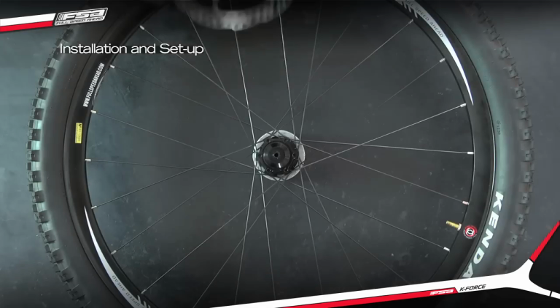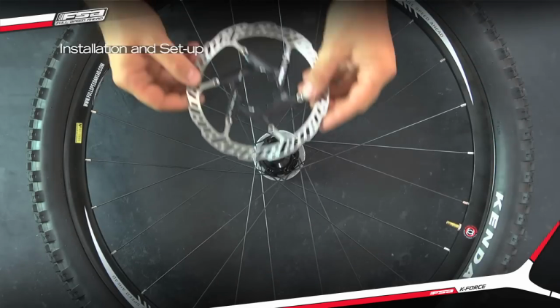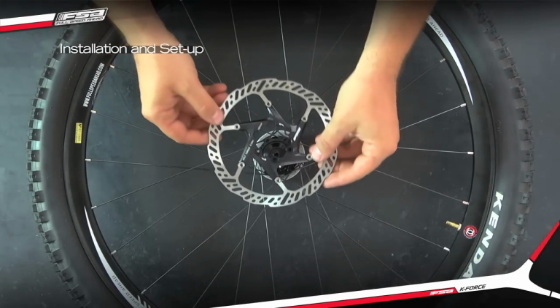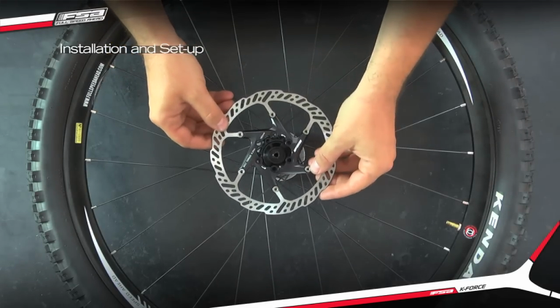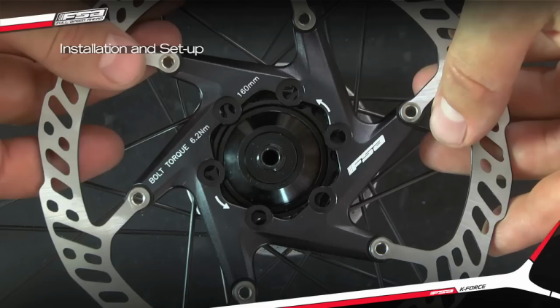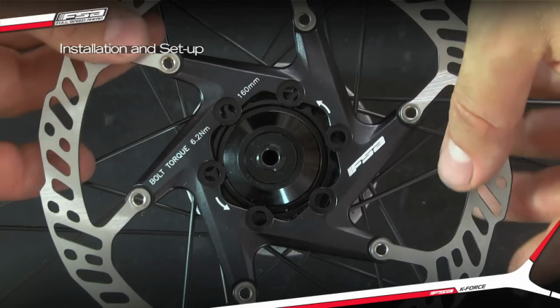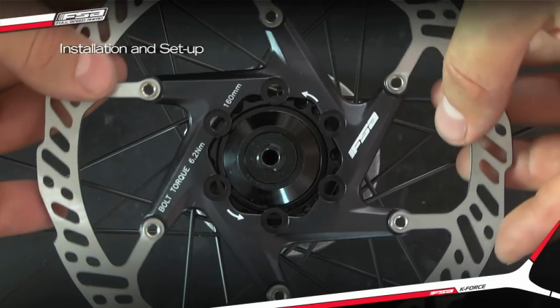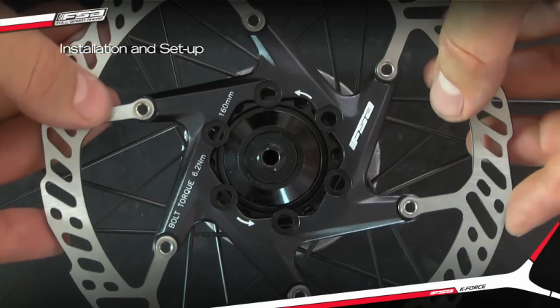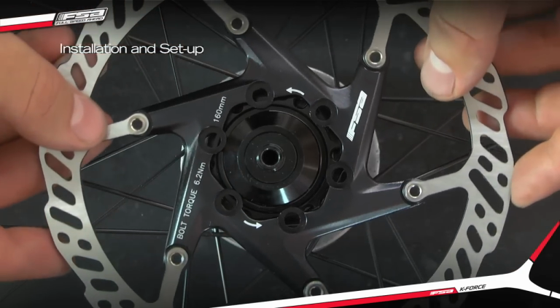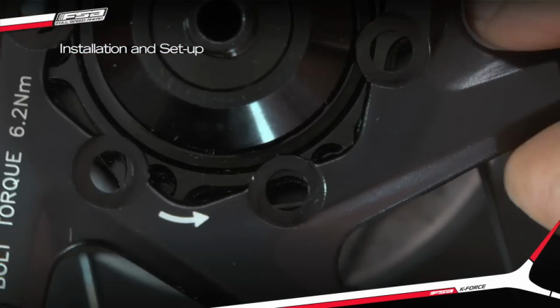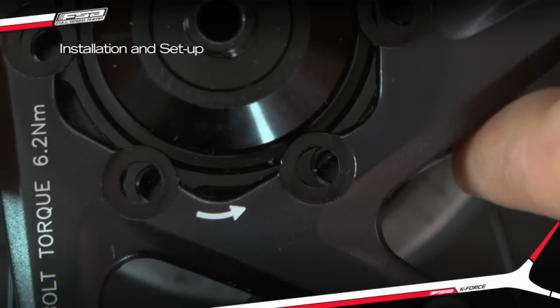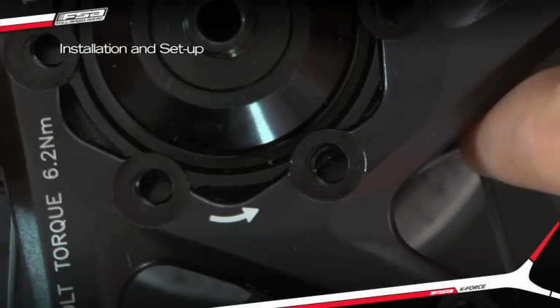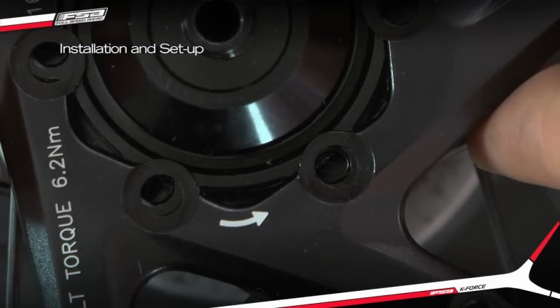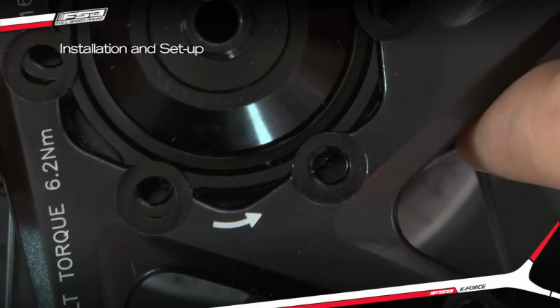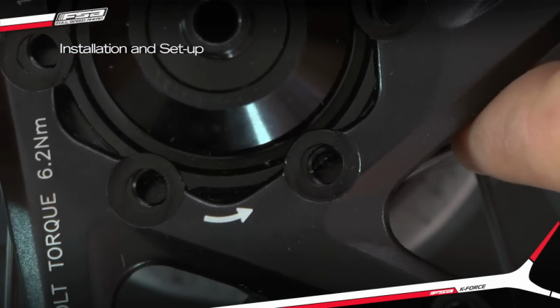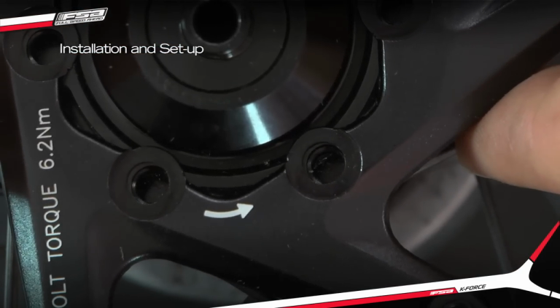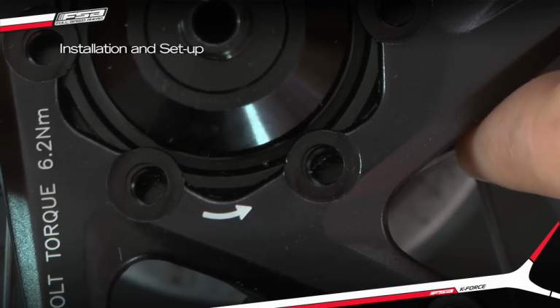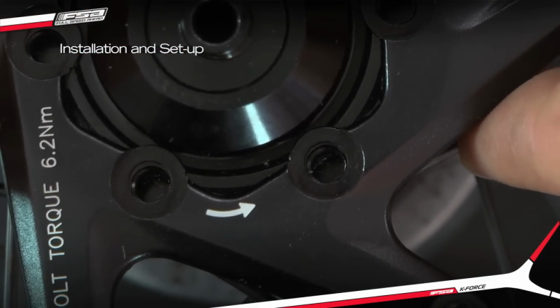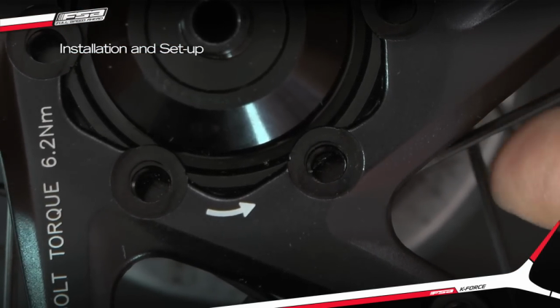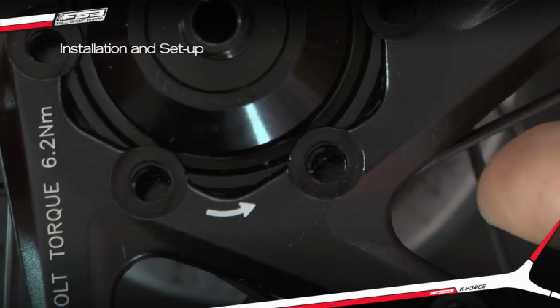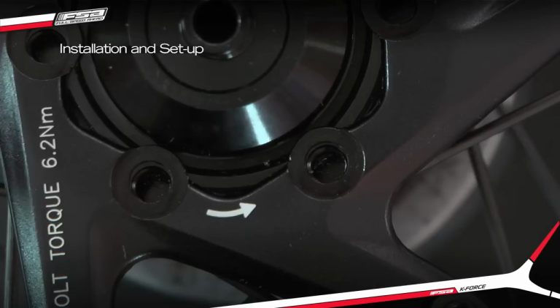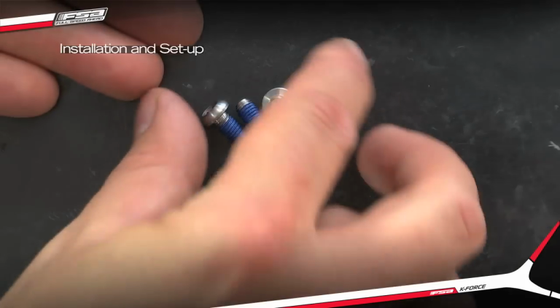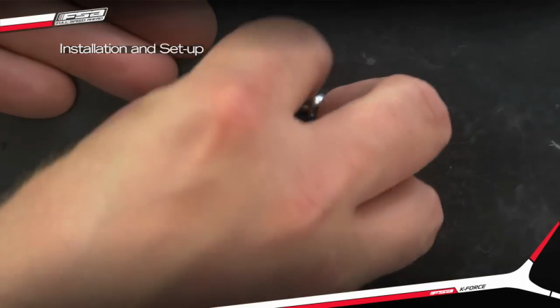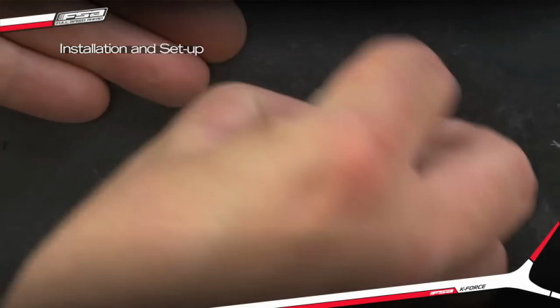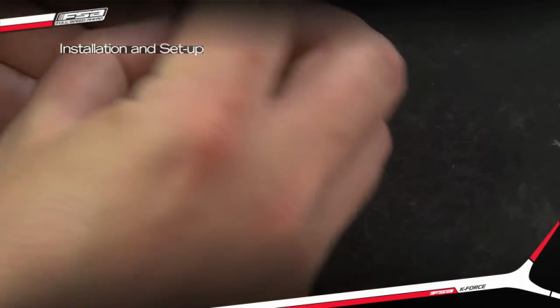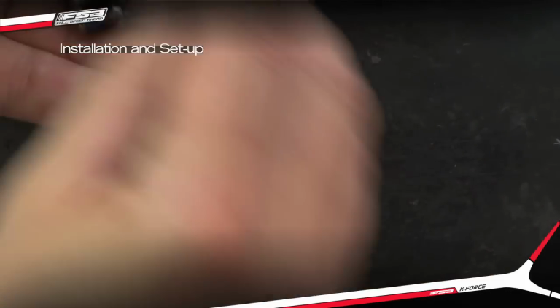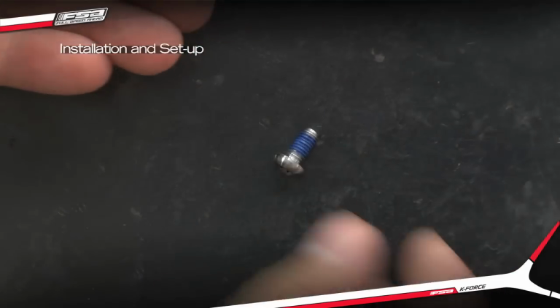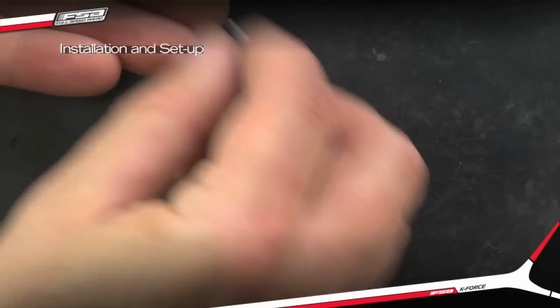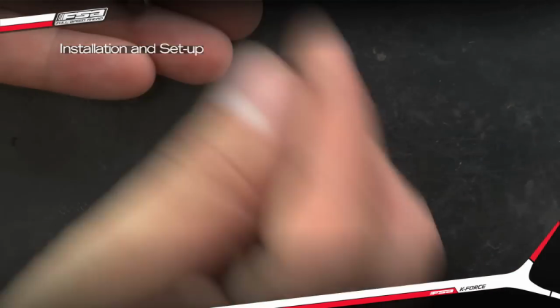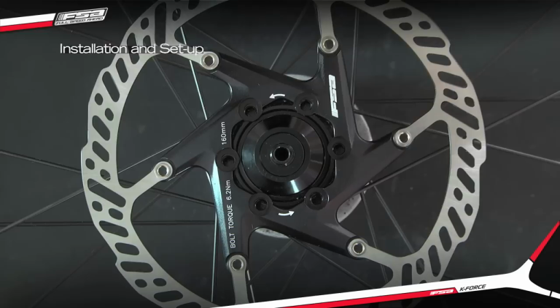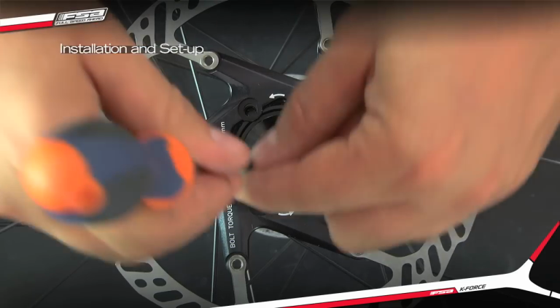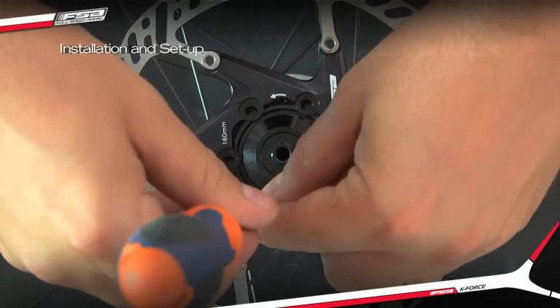Place the disc rotor on the hub mounting surface and align the holes. Ensure that the arrow on the disc rotor is pointing in the direction of the wheel rotation.